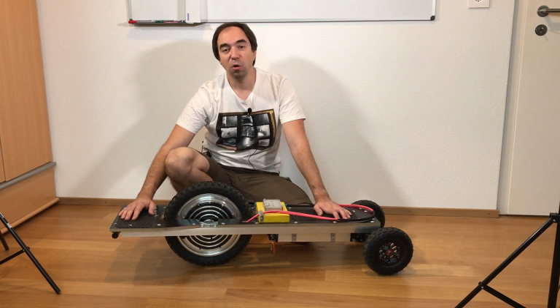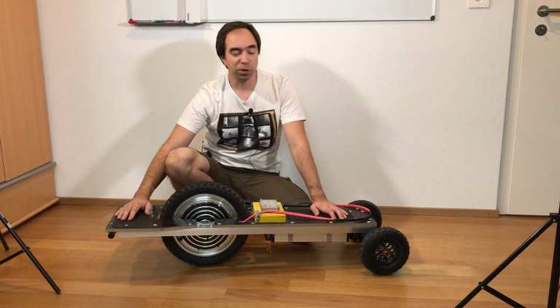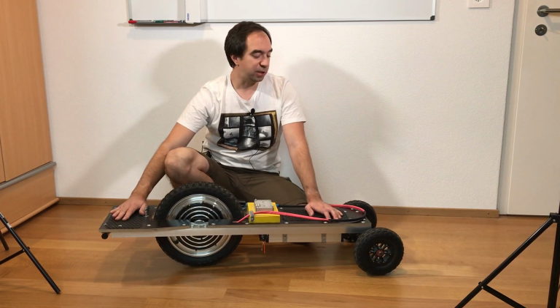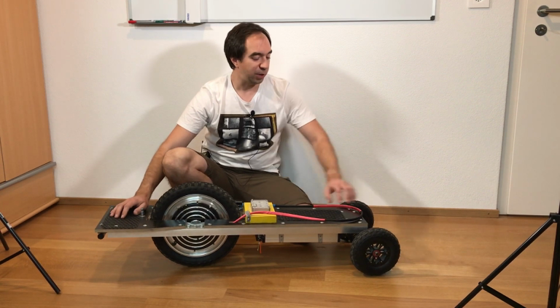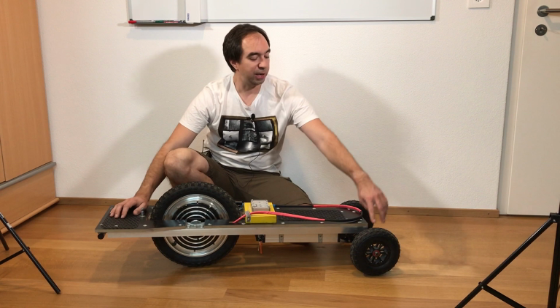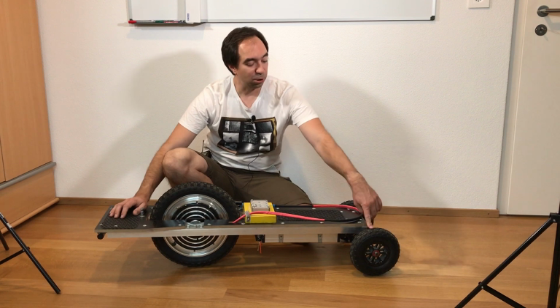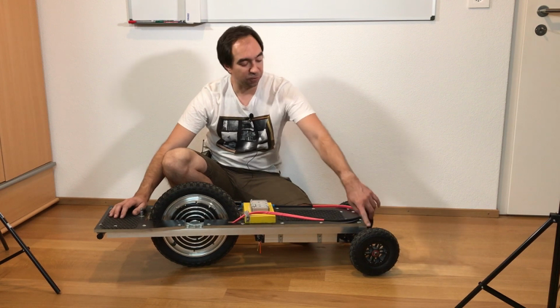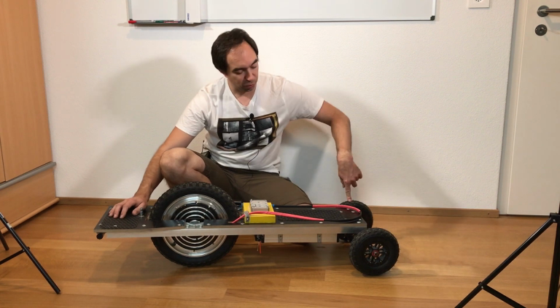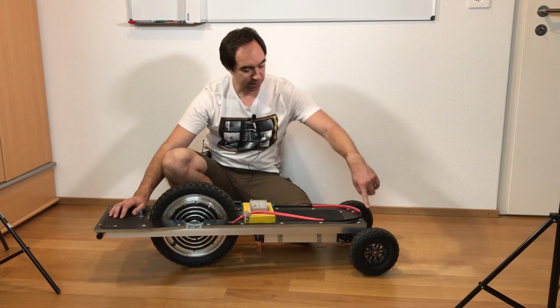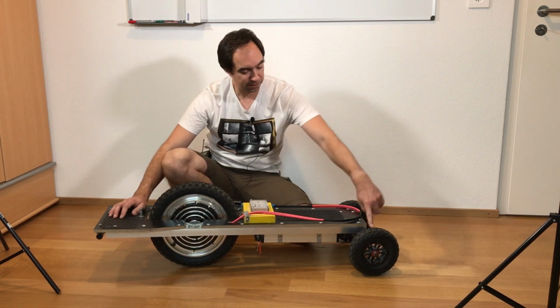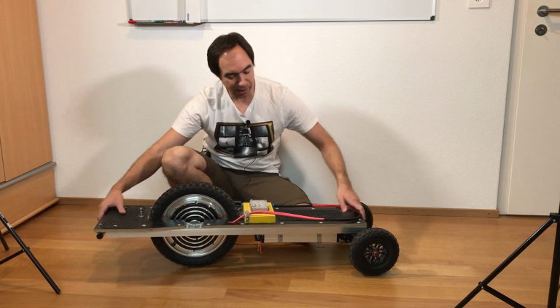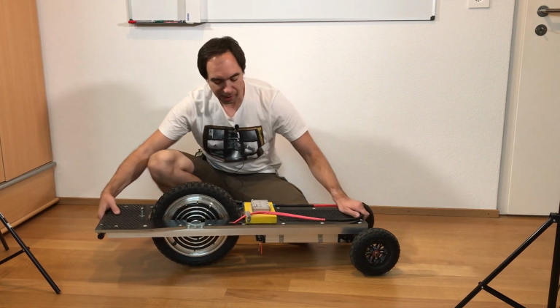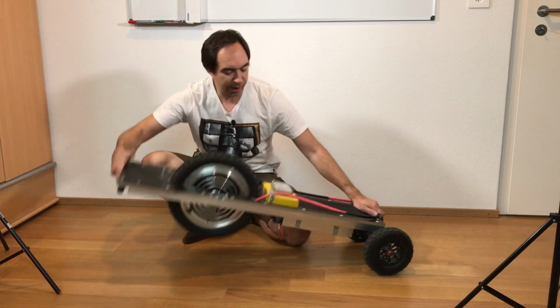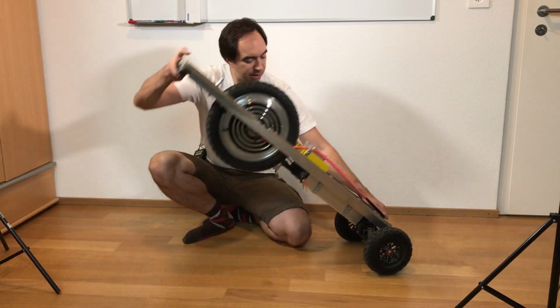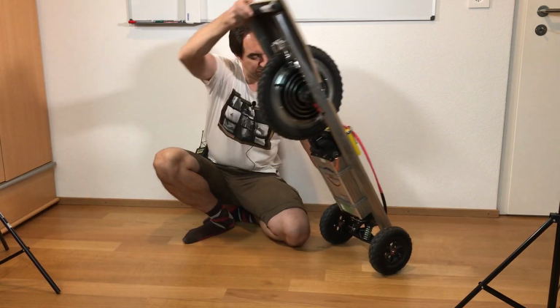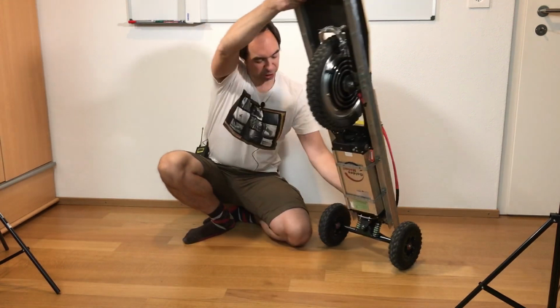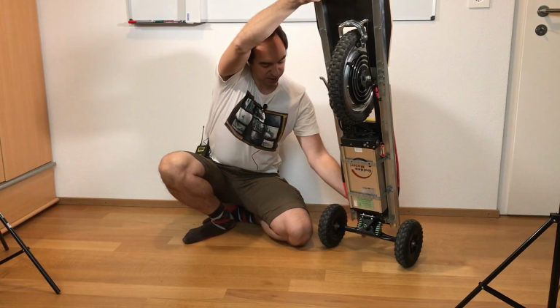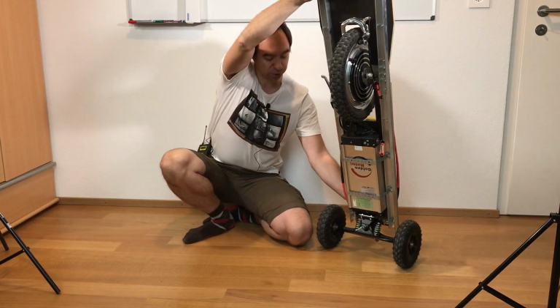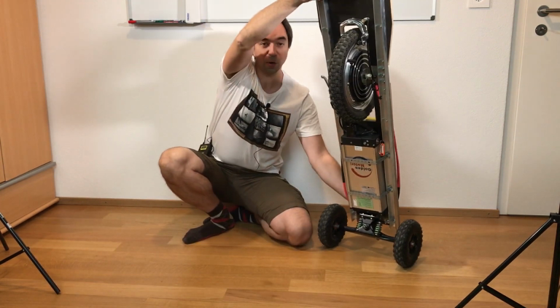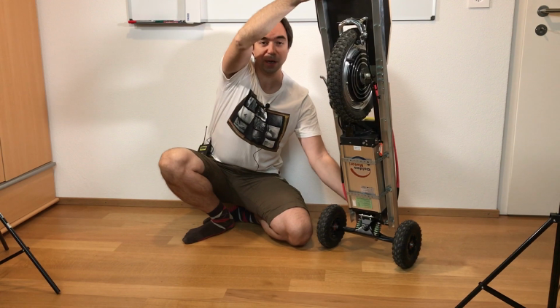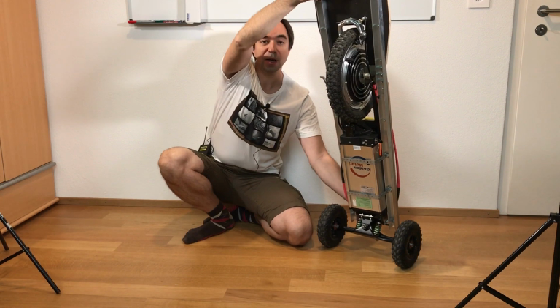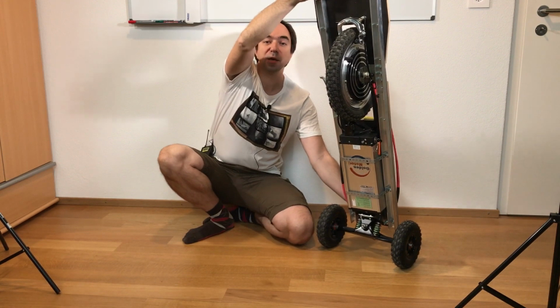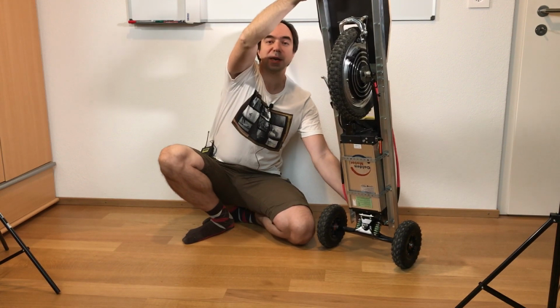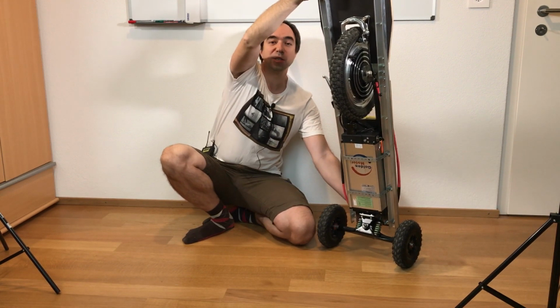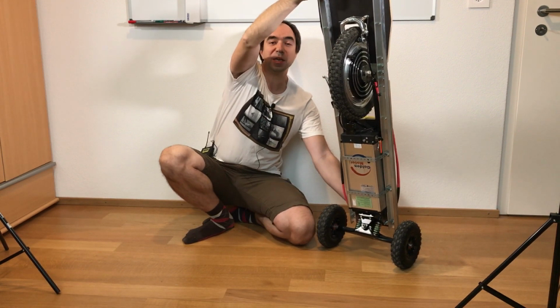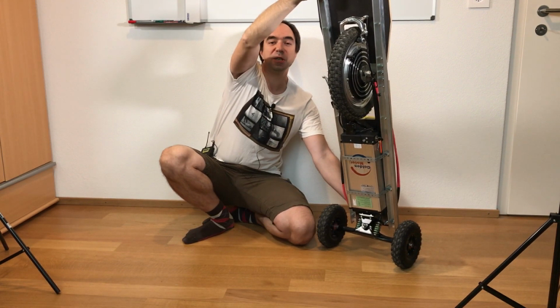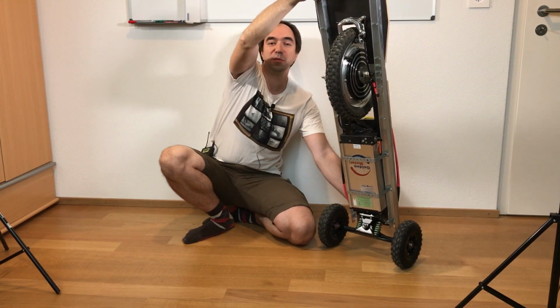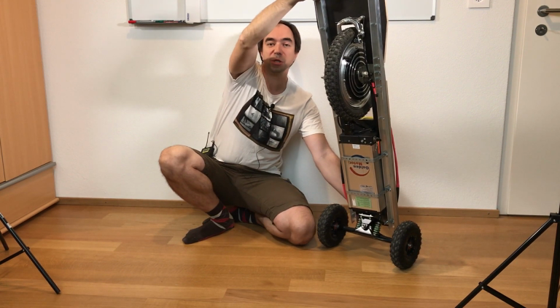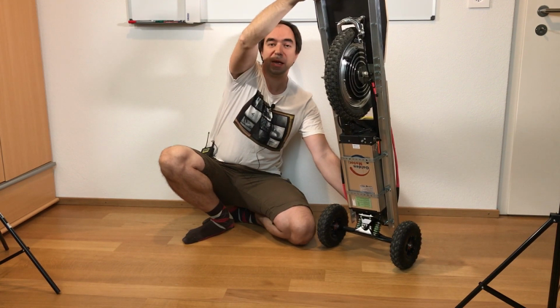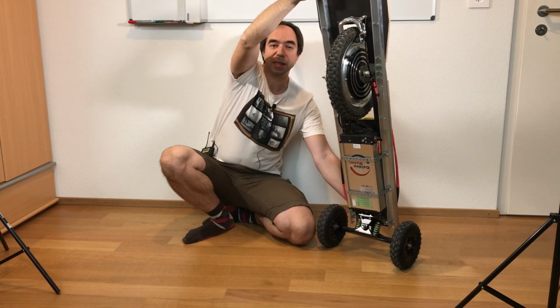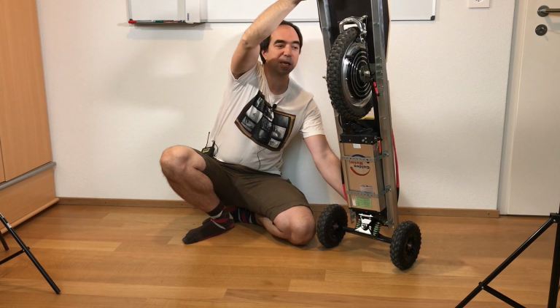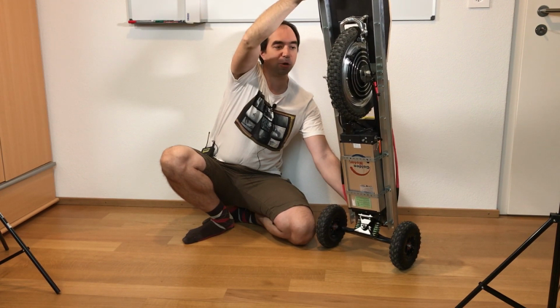Also what increases the stability is the larger front wheels, and the special skateboard truck over here. This skateboard truck is much stiffer than the previous one, and this helps a lot.